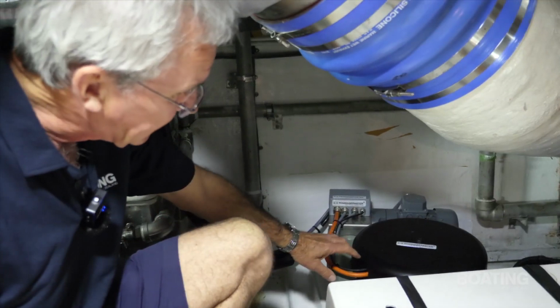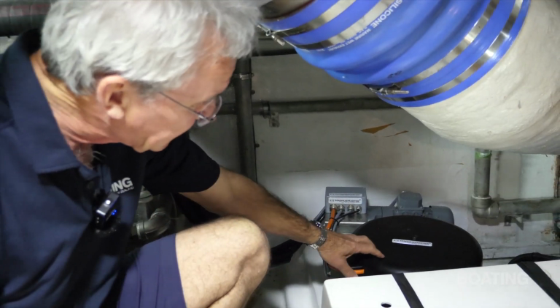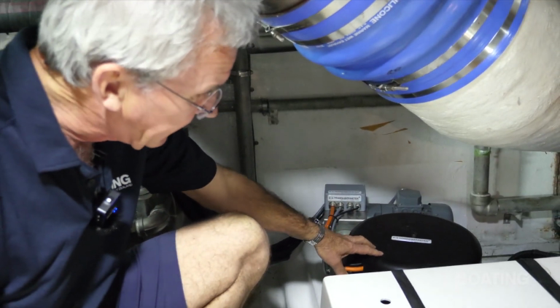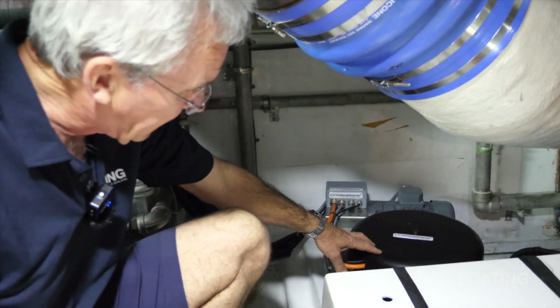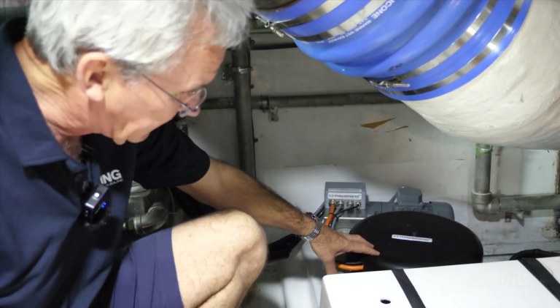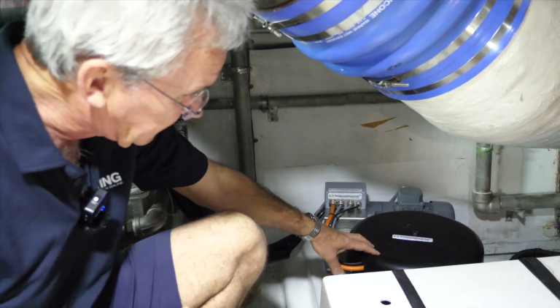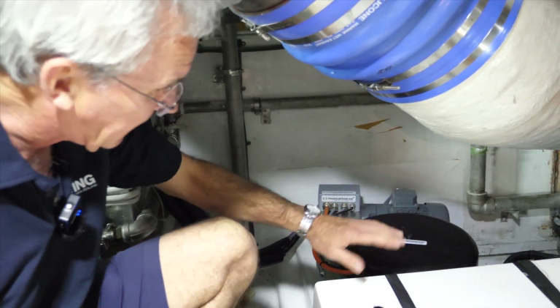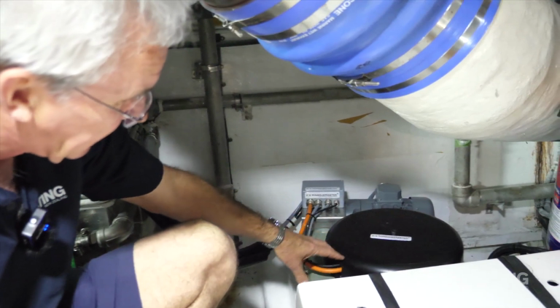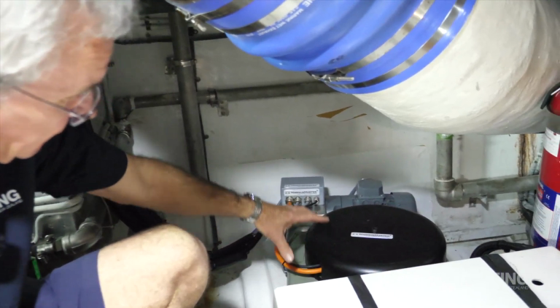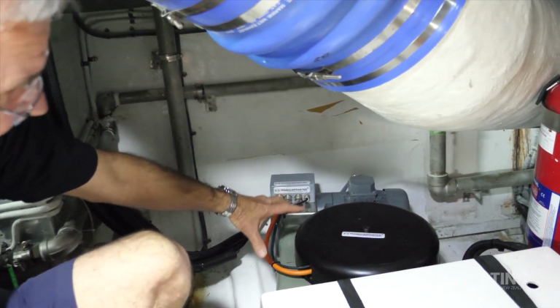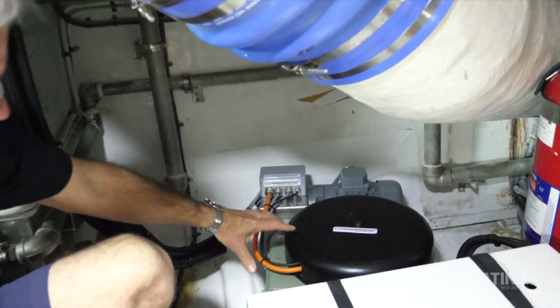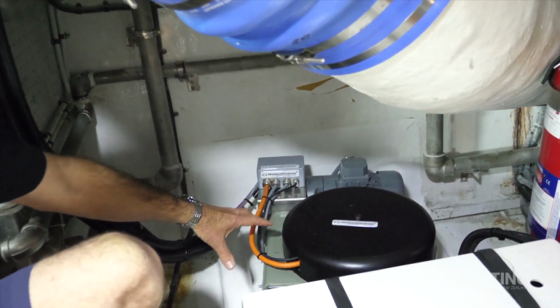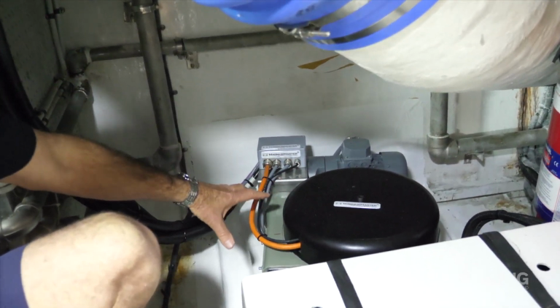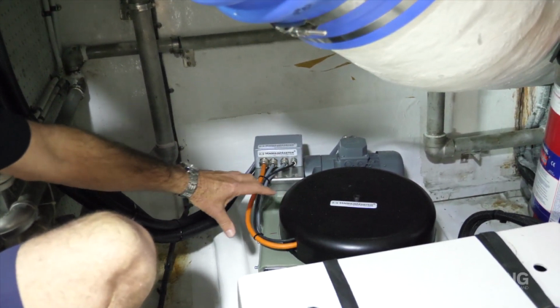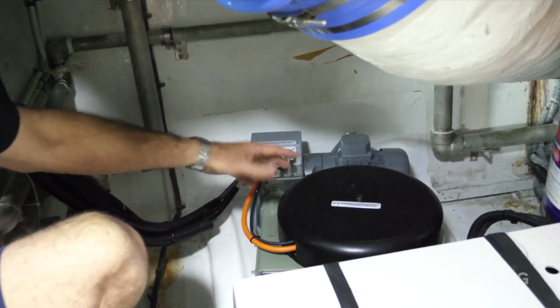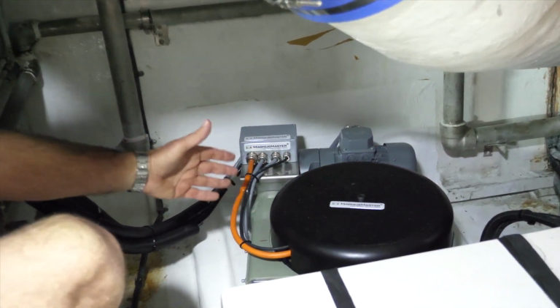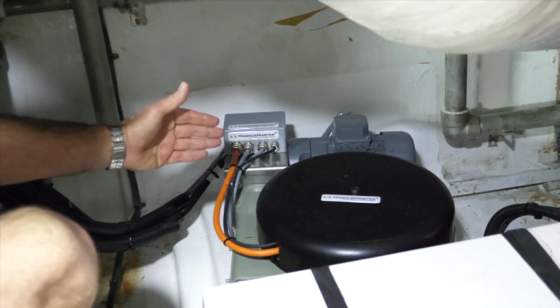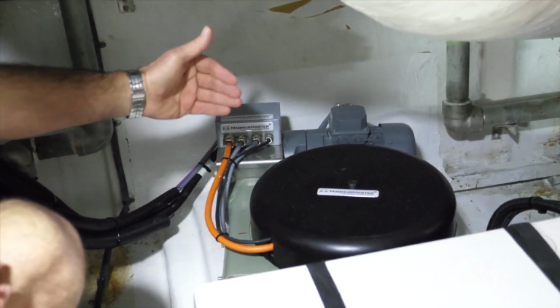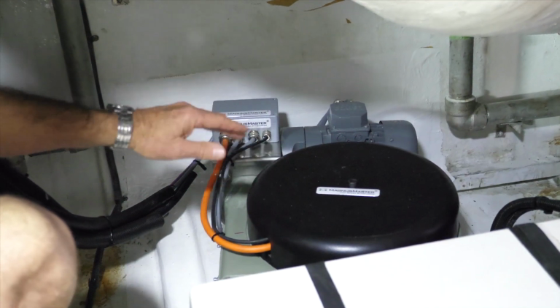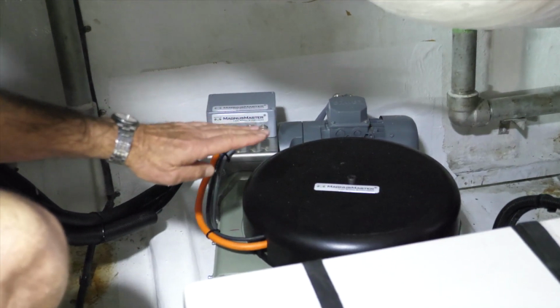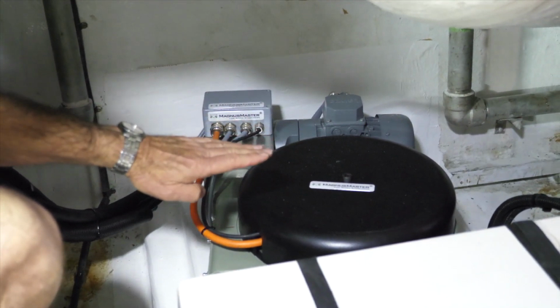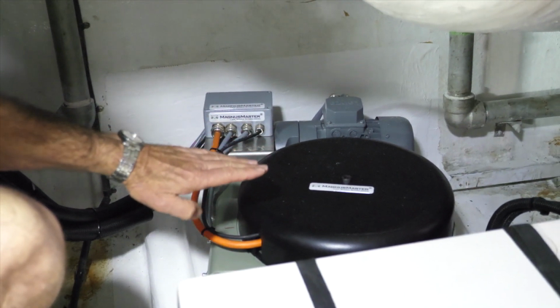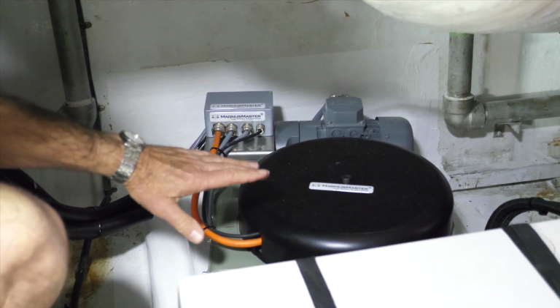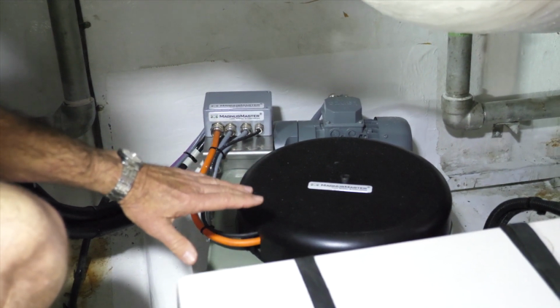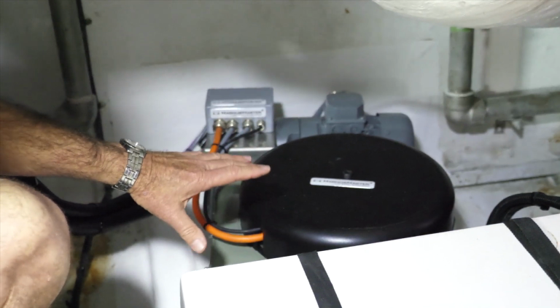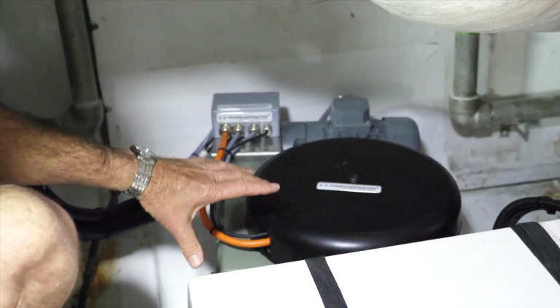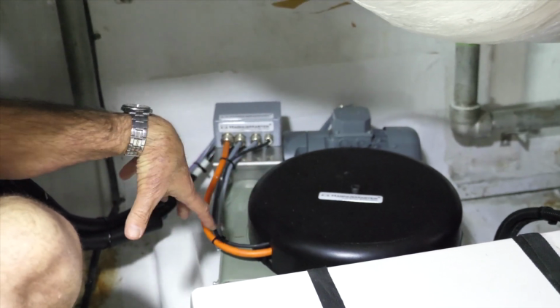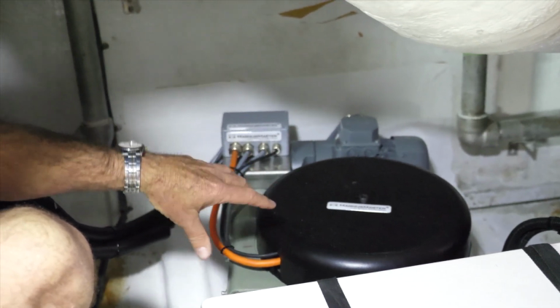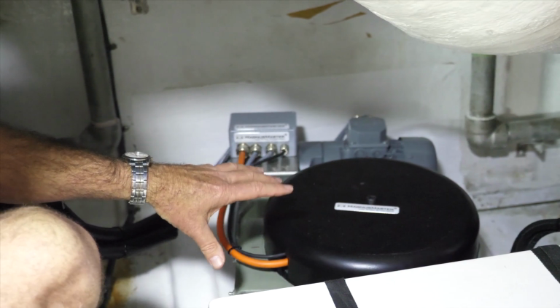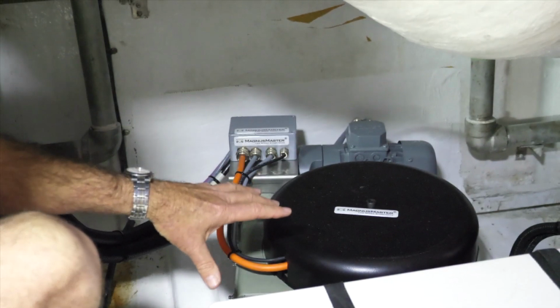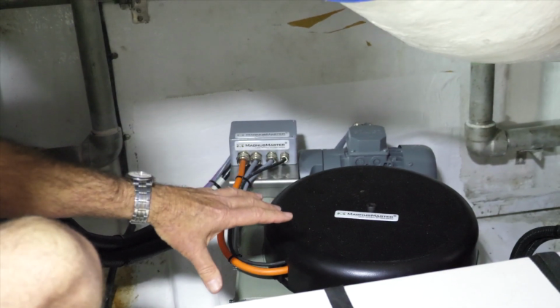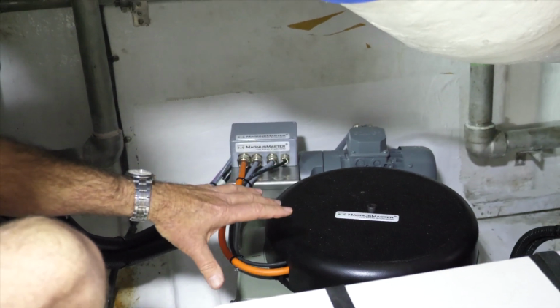So this is the size of the Magnus Master unit. There's one on either side and, as you can see, it's about 400 millimetres square and about 200 millimetres high. So that's a relatively small footprint in a tight, crowded engine room.